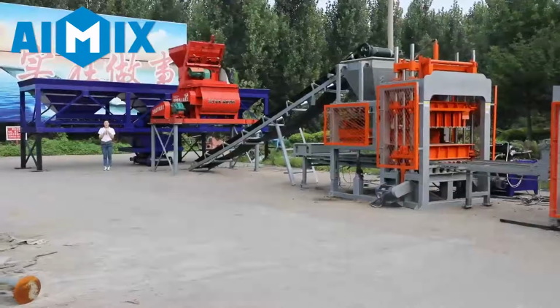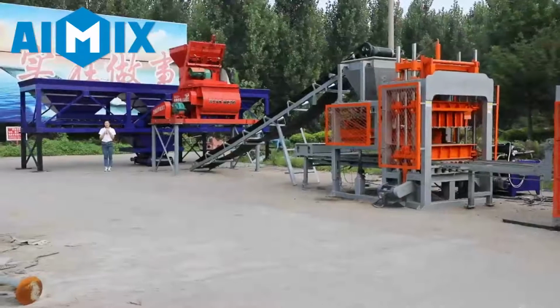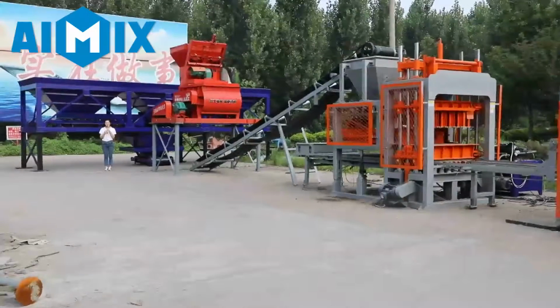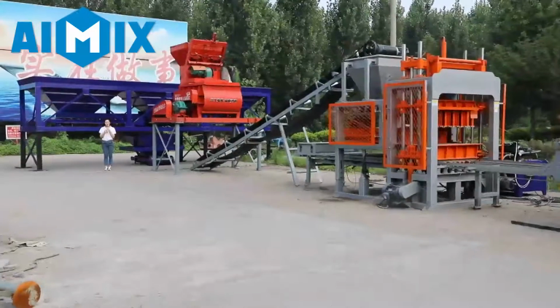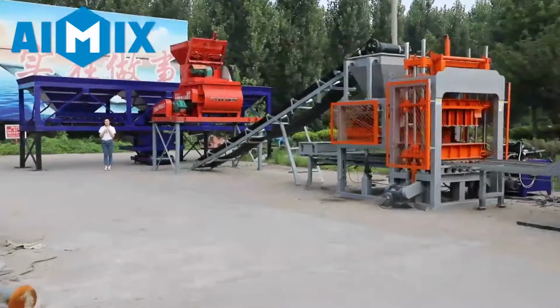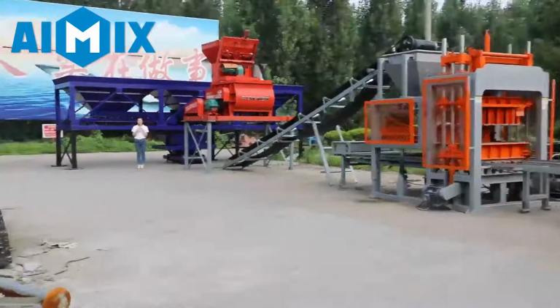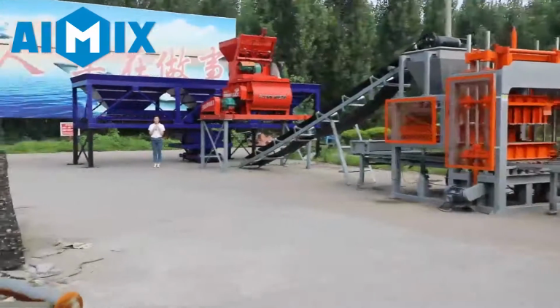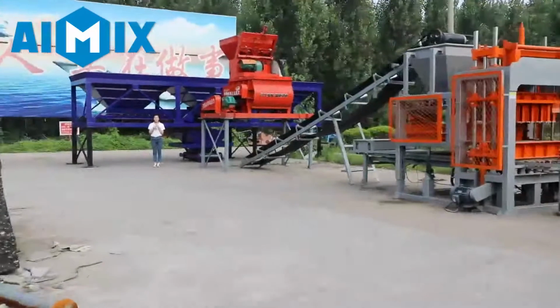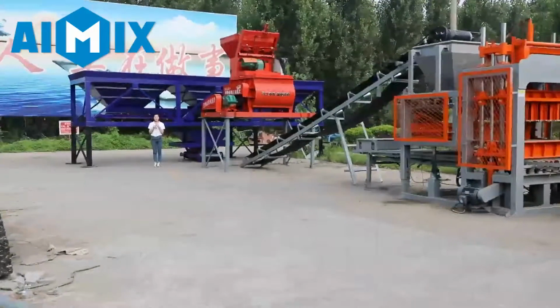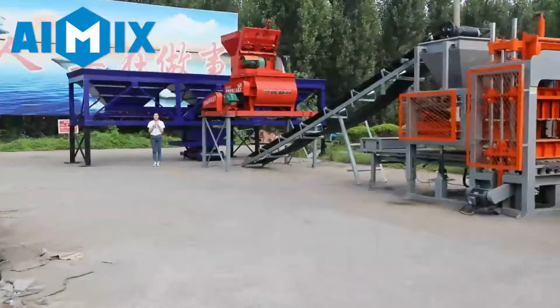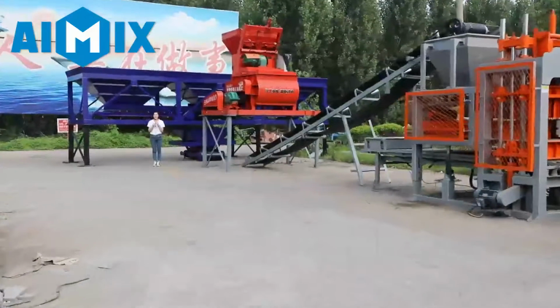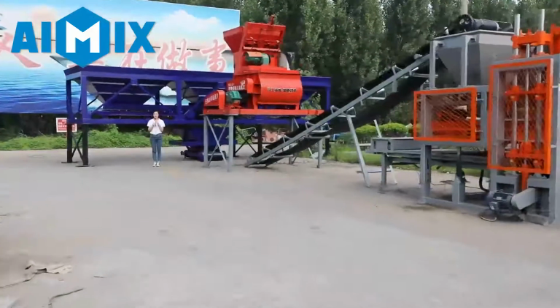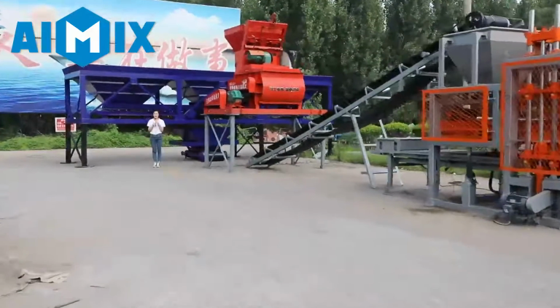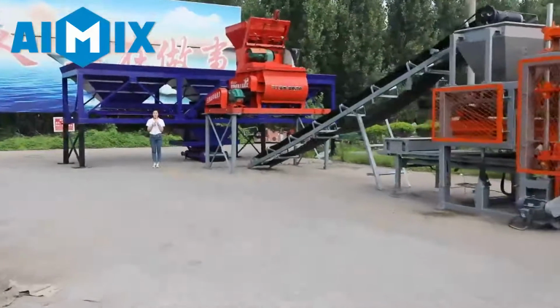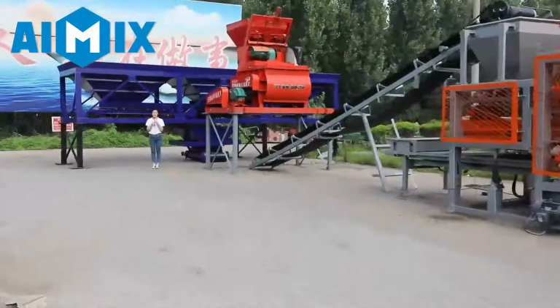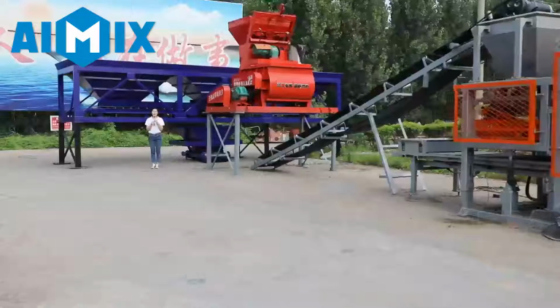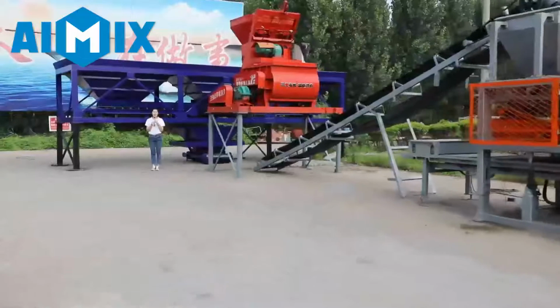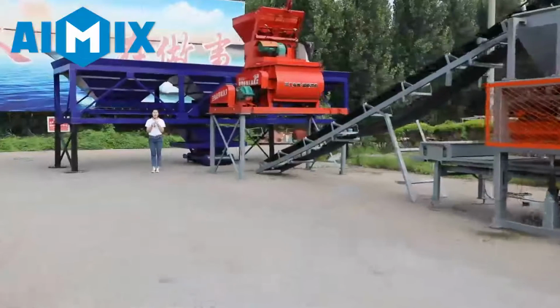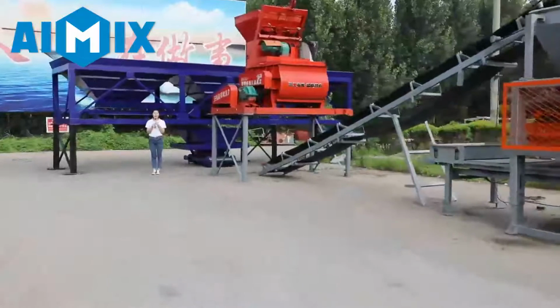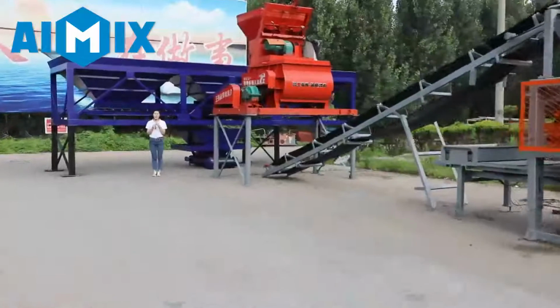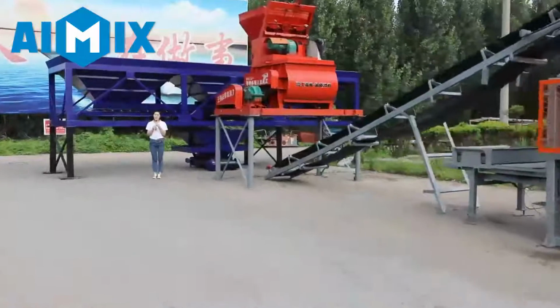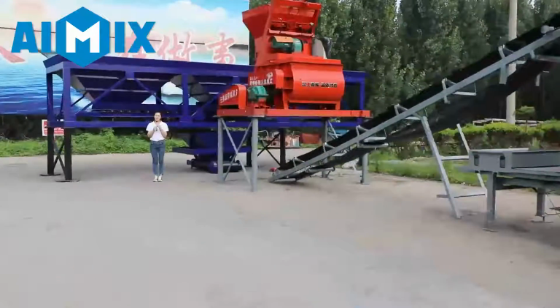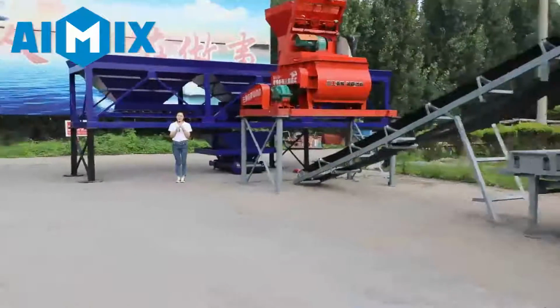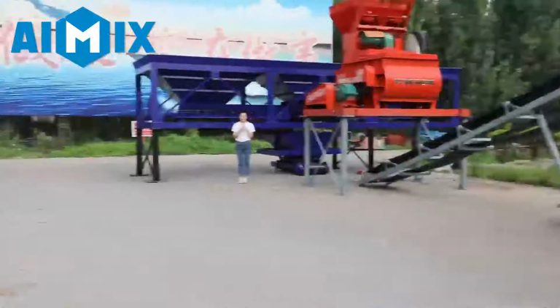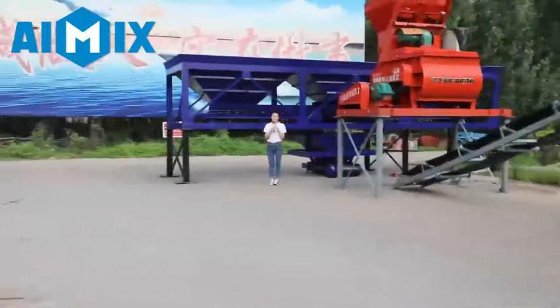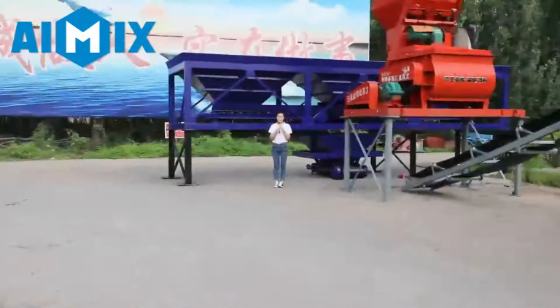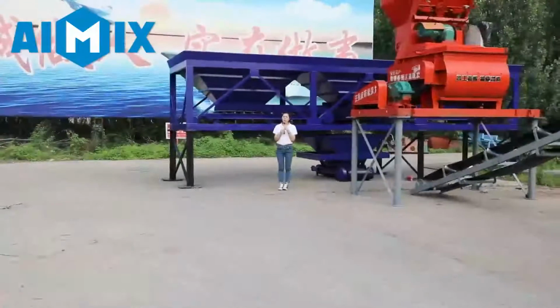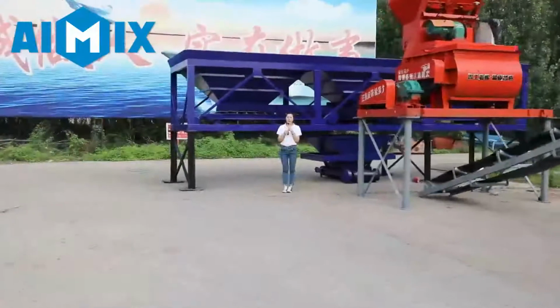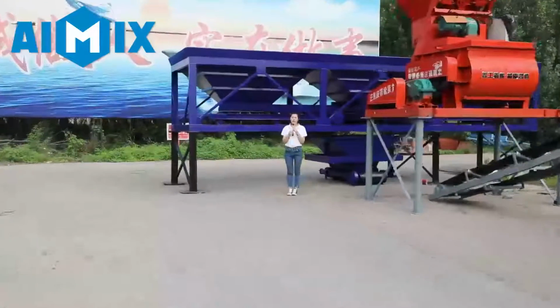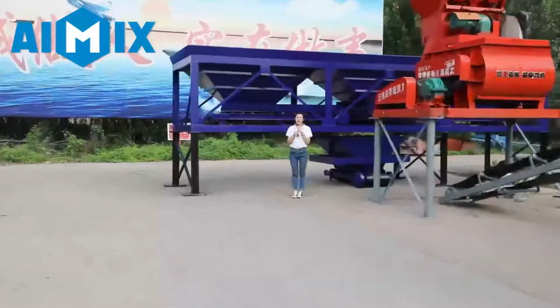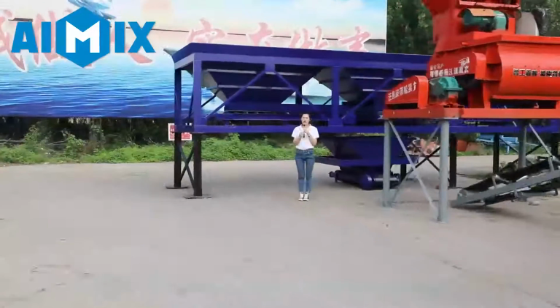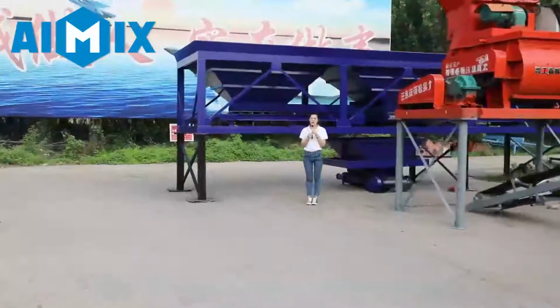Hello everyone, this is Ivy from iMix group. We are a manufacturer of block making machines. Now let me give you more introduction of it.